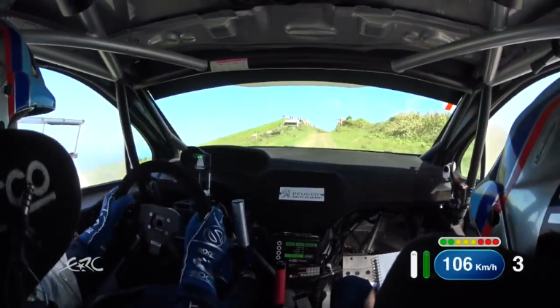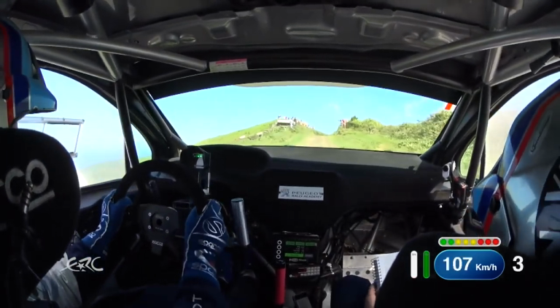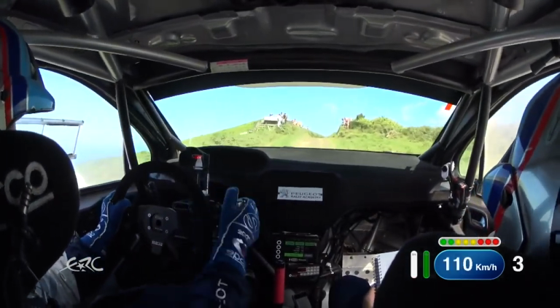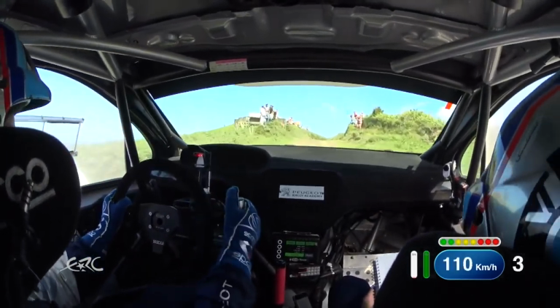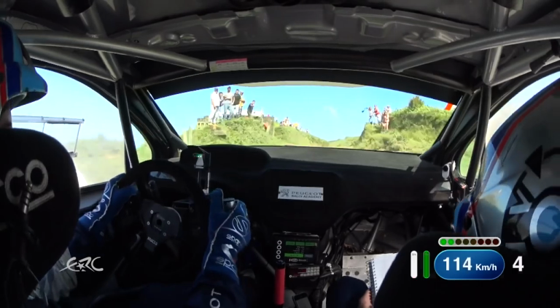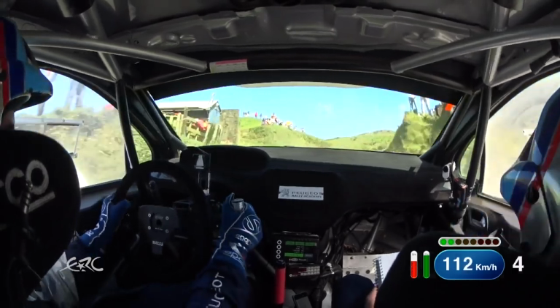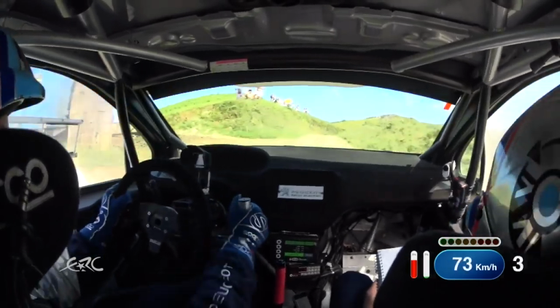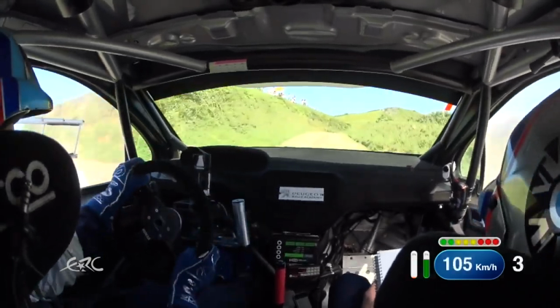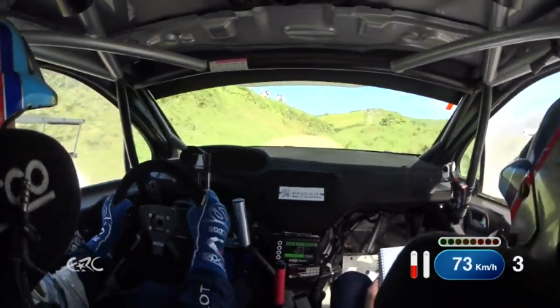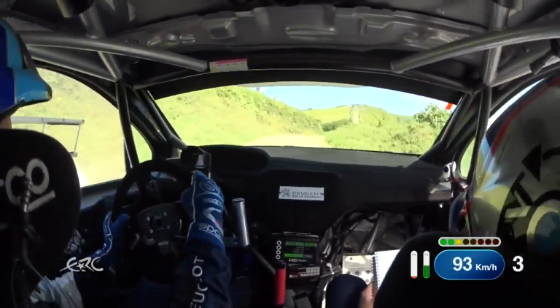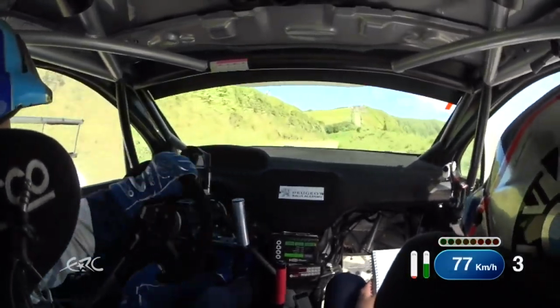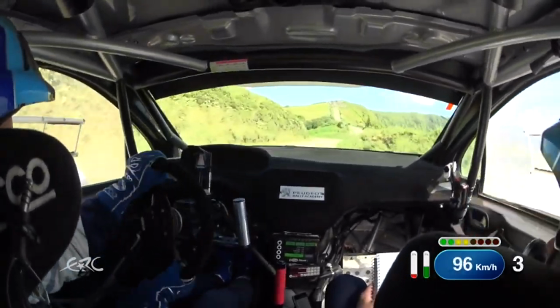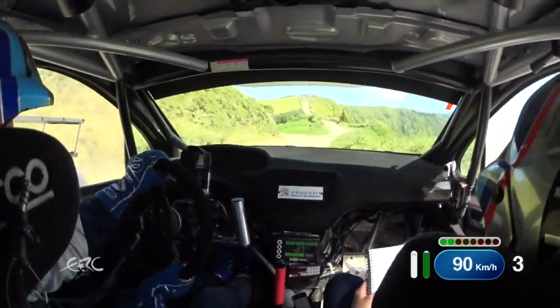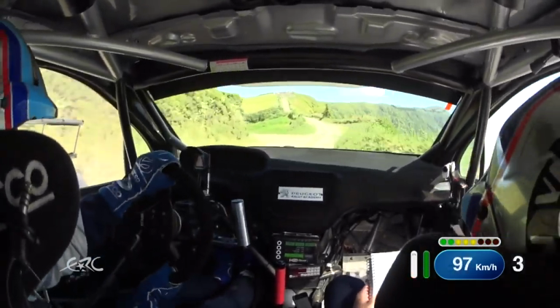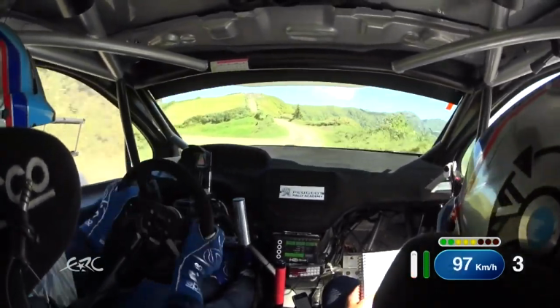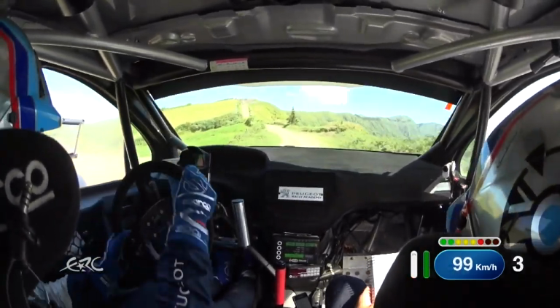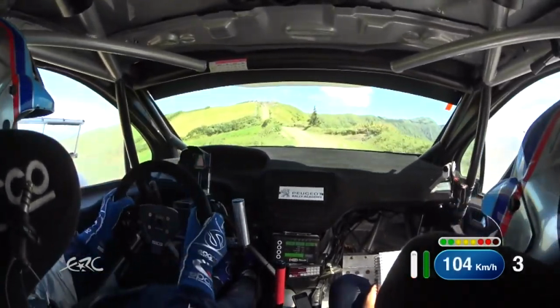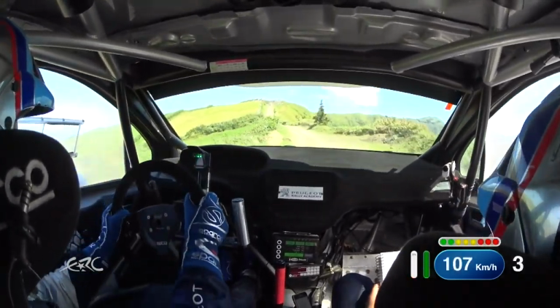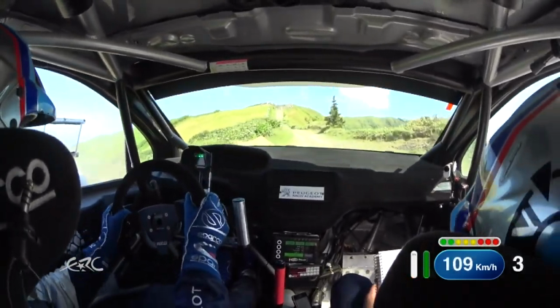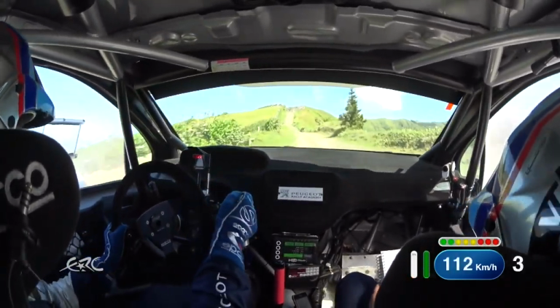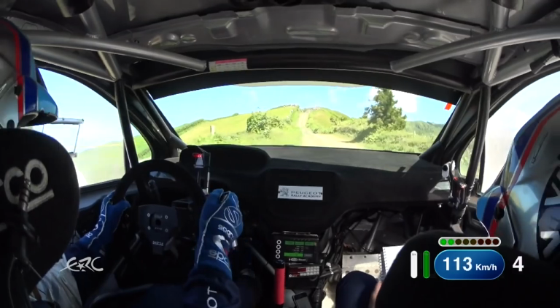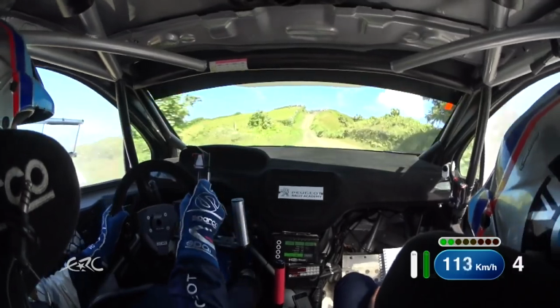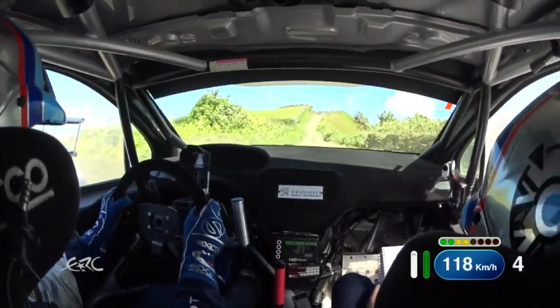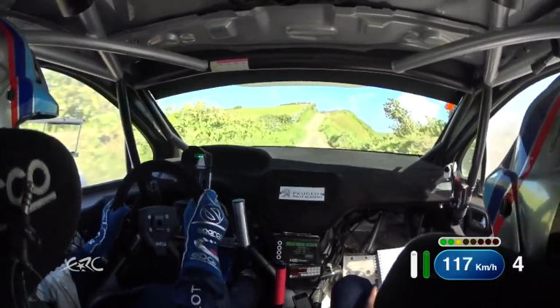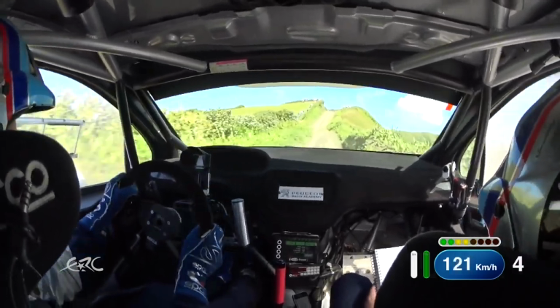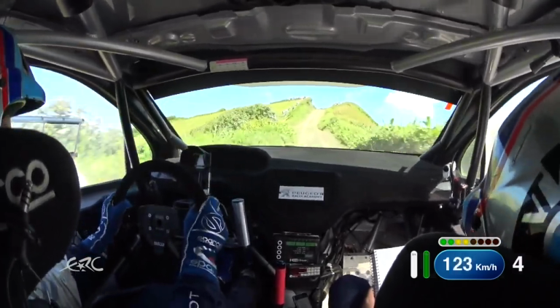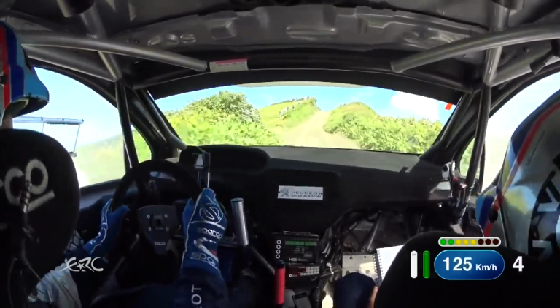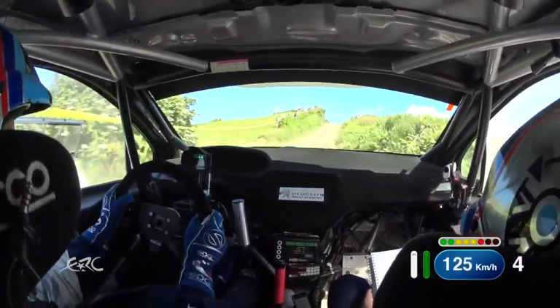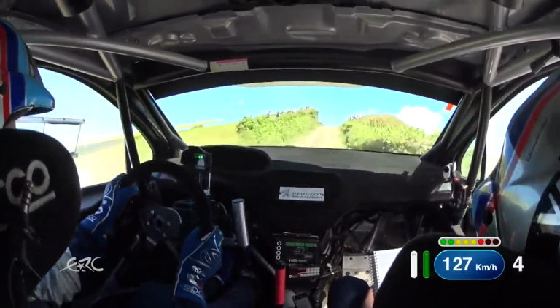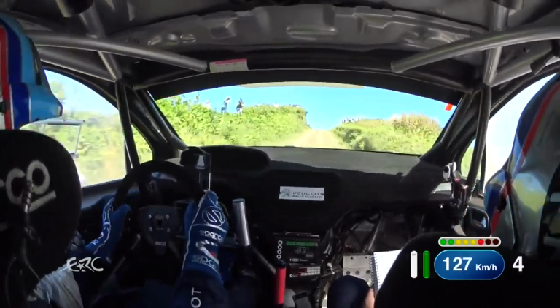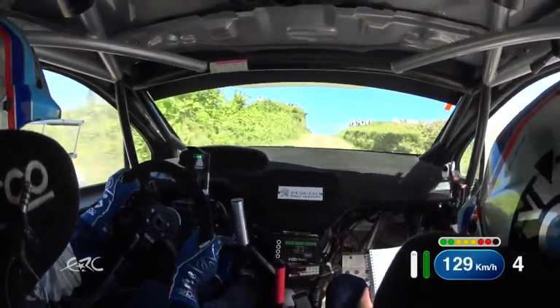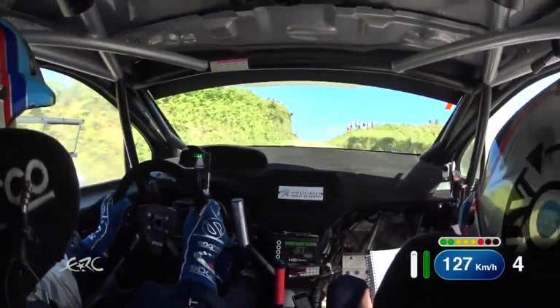Flat 1 left, 50, slight right, 70, slight right over big crest, narrows, and 2 left plus half long, nips, and 5 right plus, short.